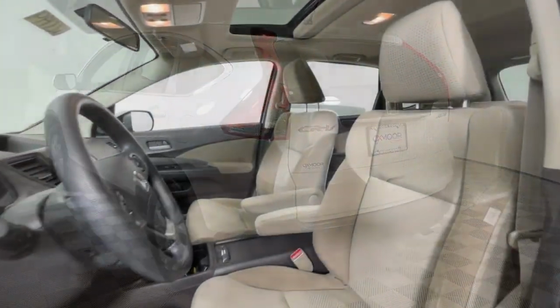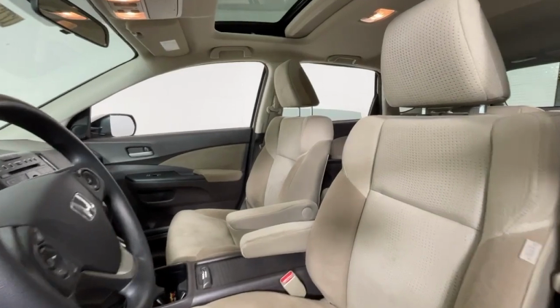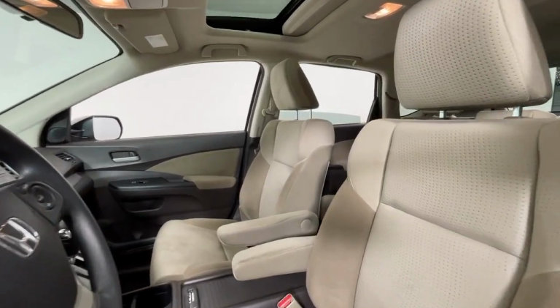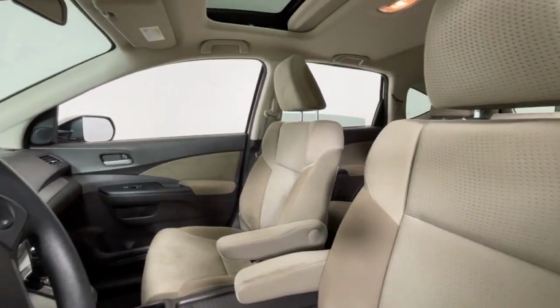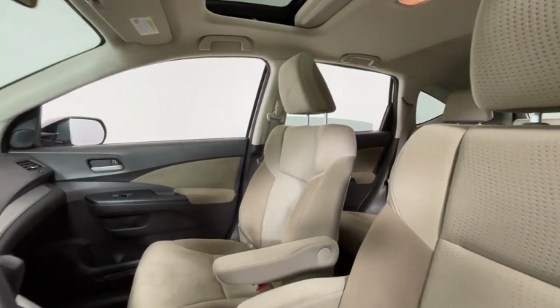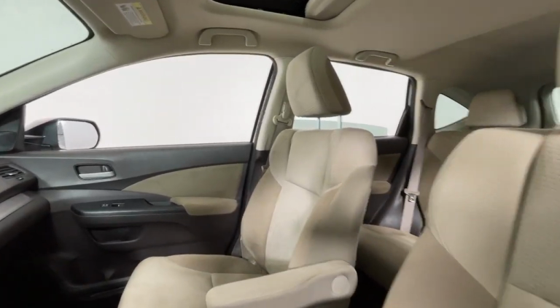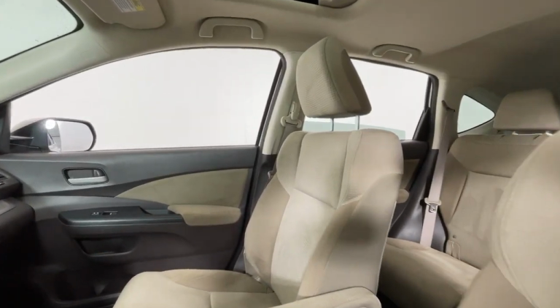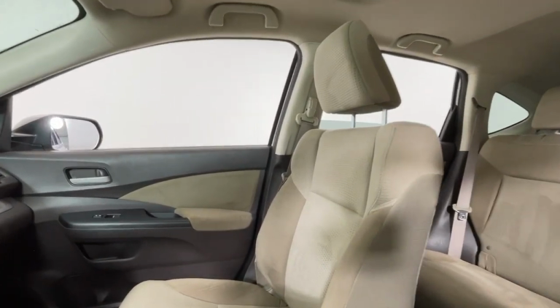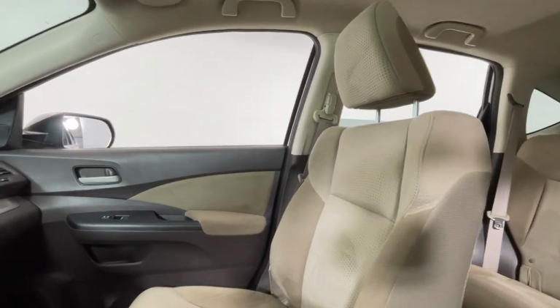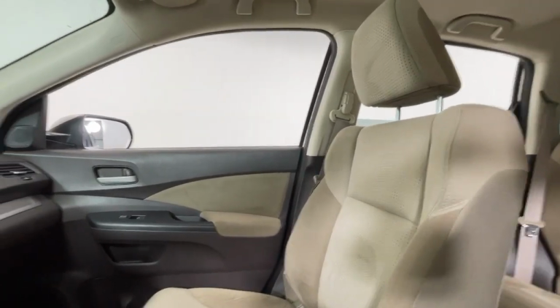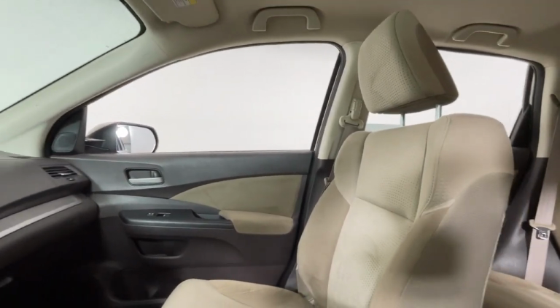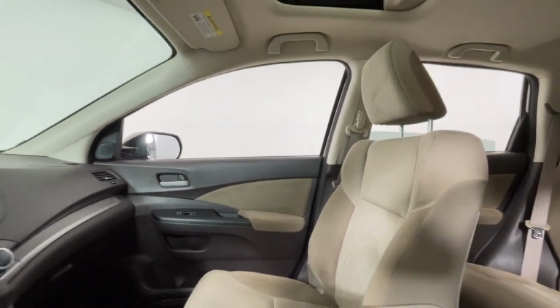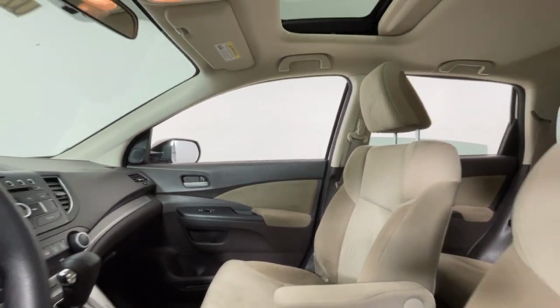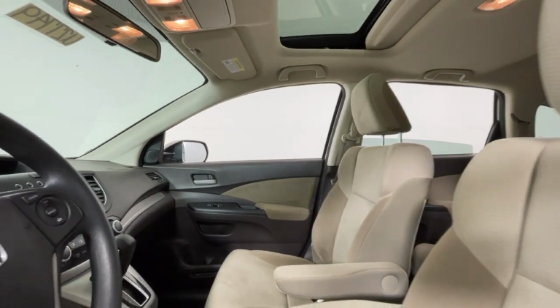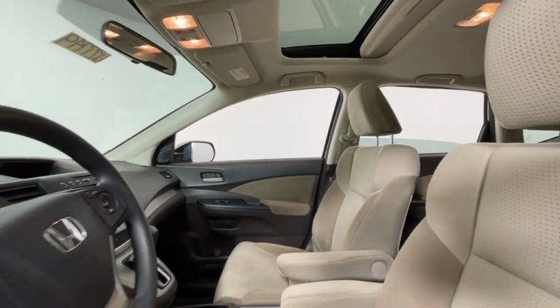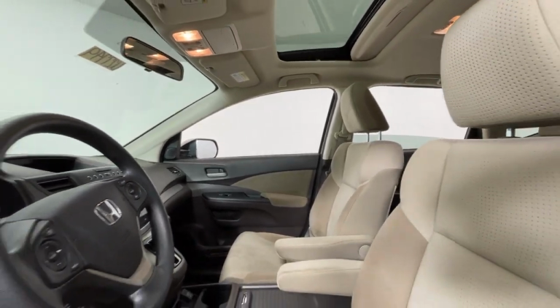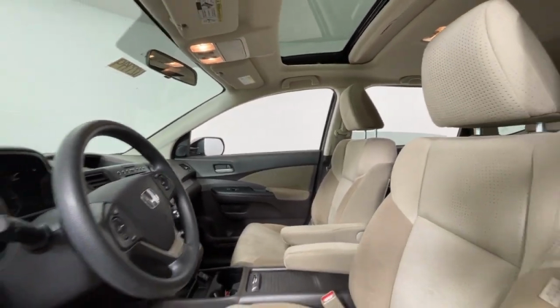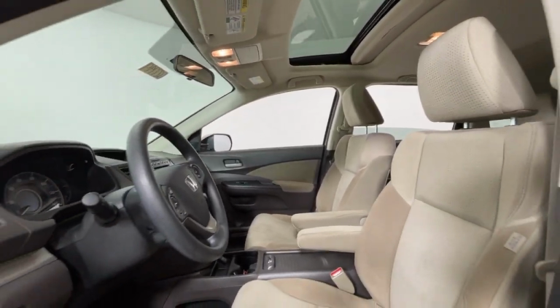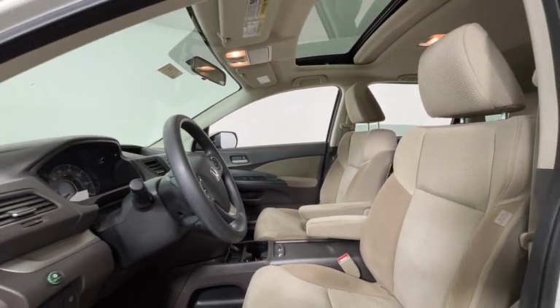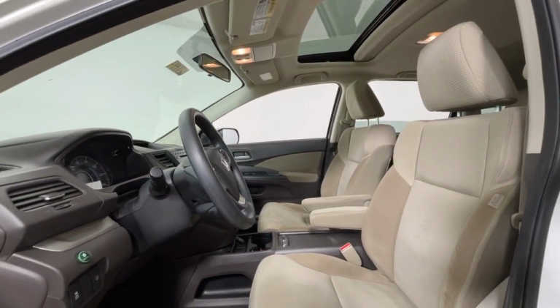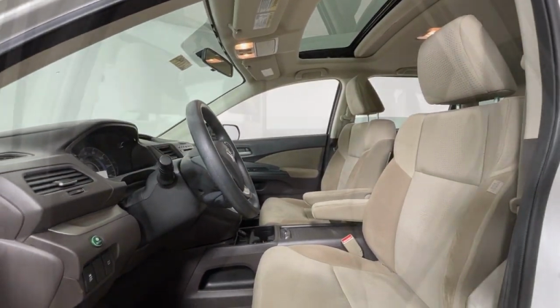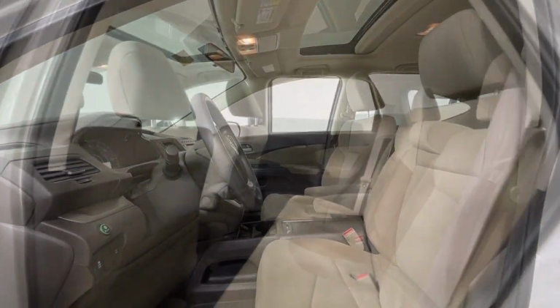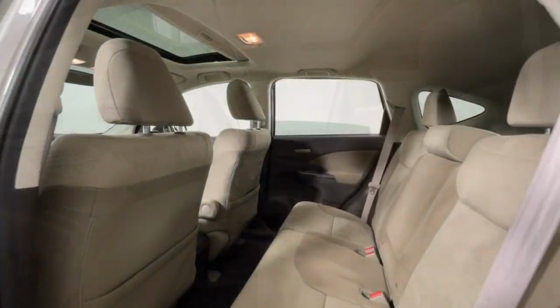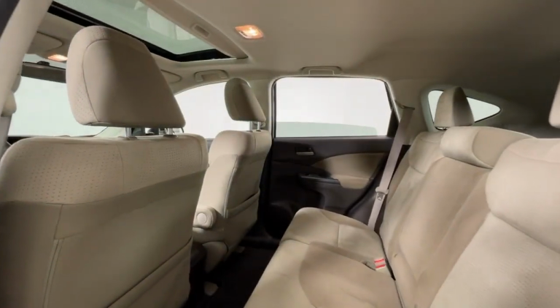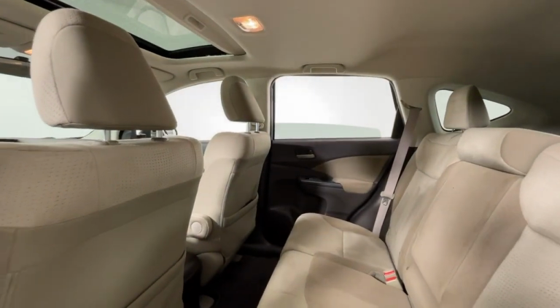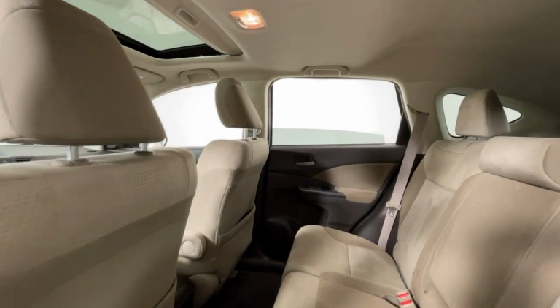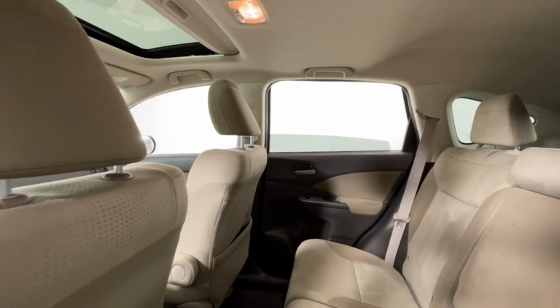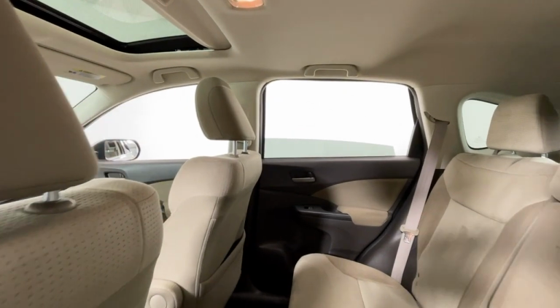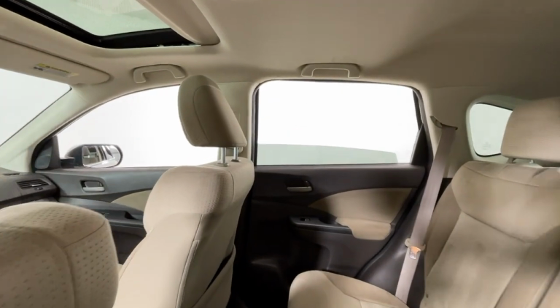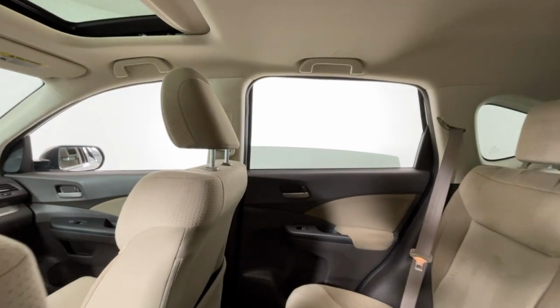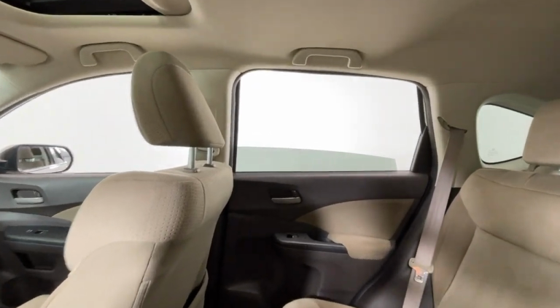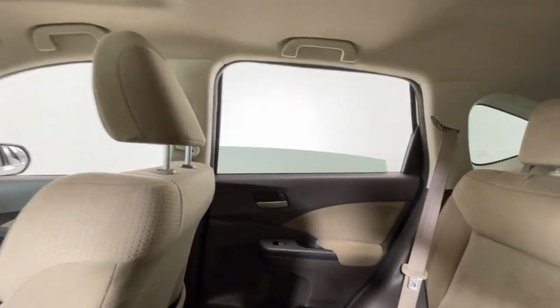Take a closer look at this stylish and up-for-anything CR-V. Its innovative design, premium feel, all-weather capability, and advanced safety and connectivity technology sets the standard for small SUVs and crossovers.